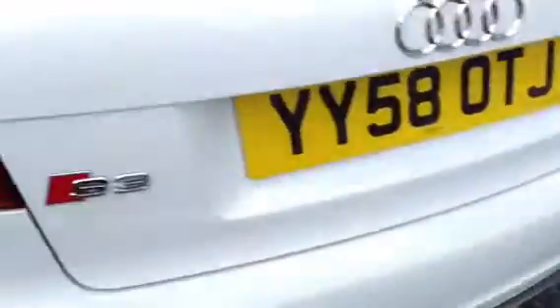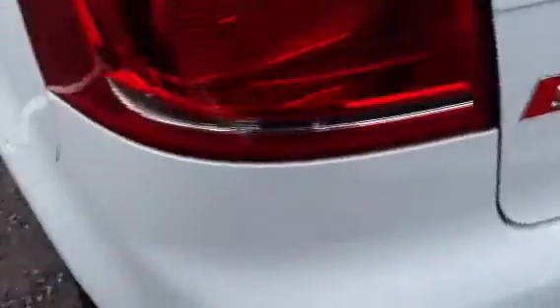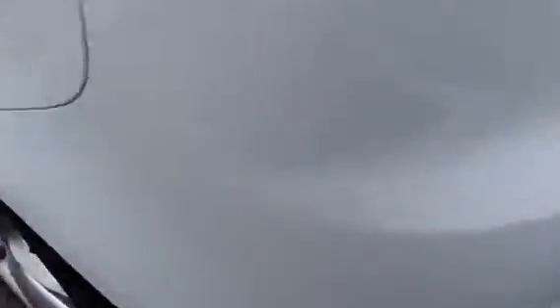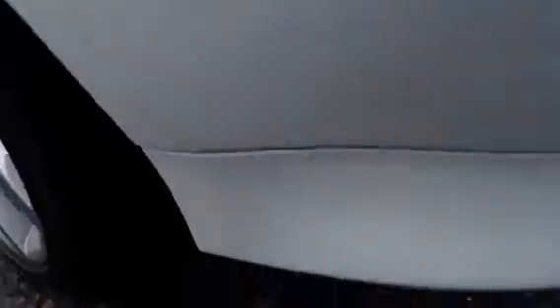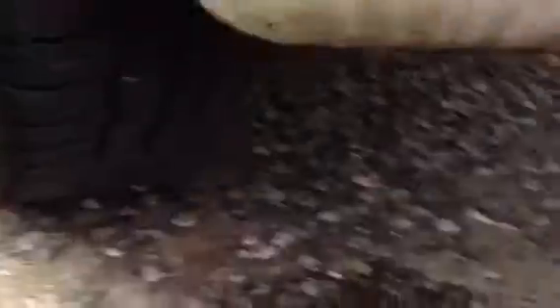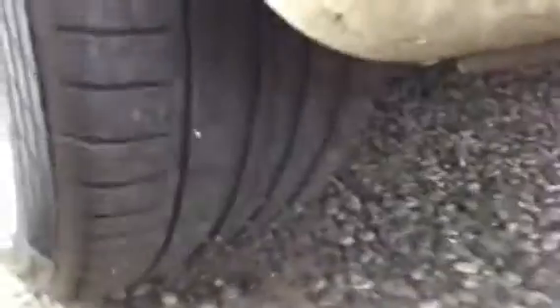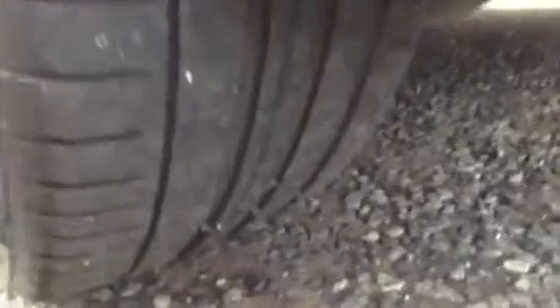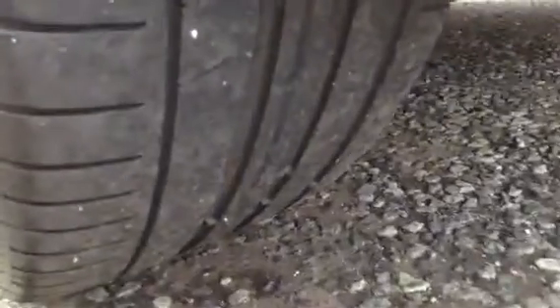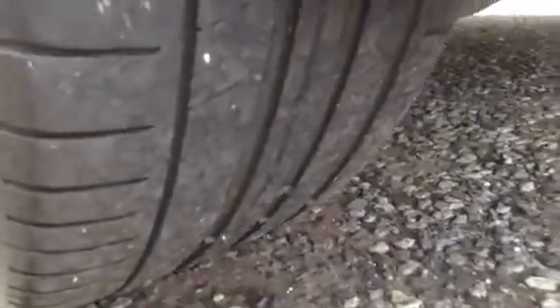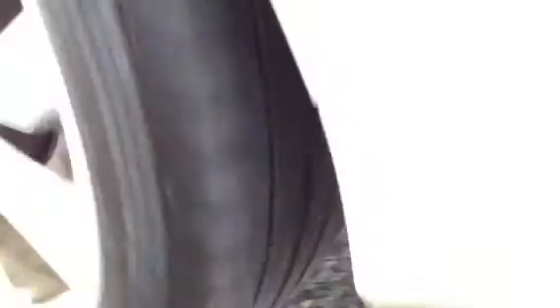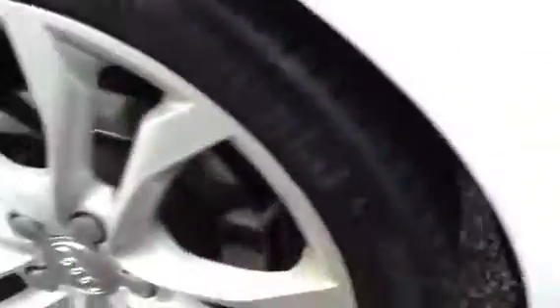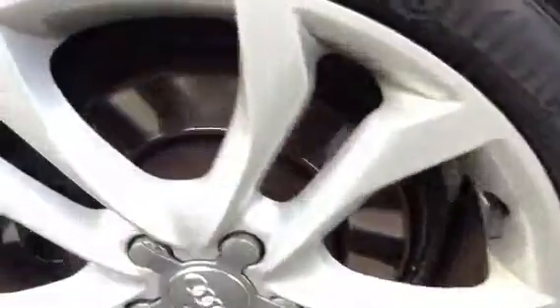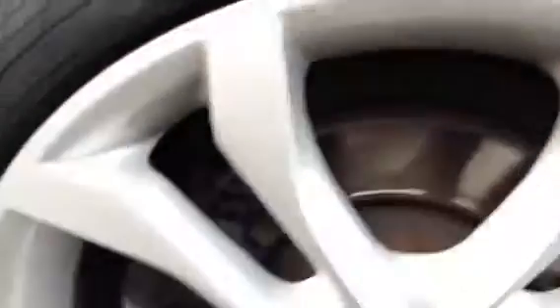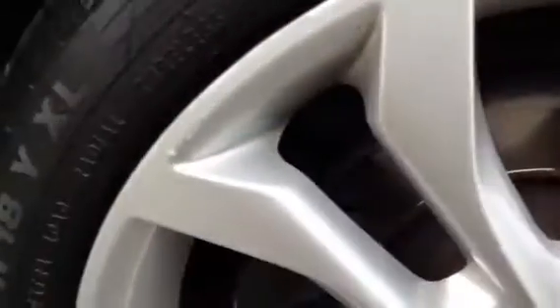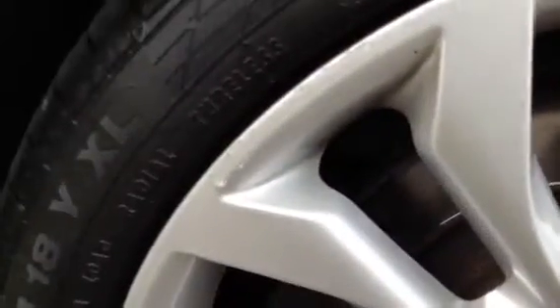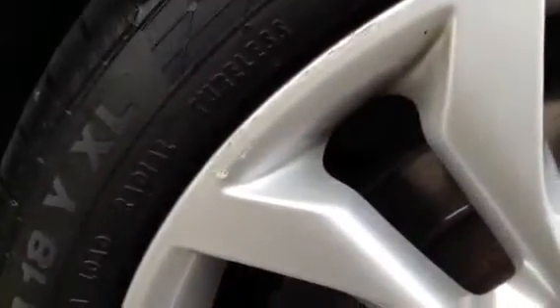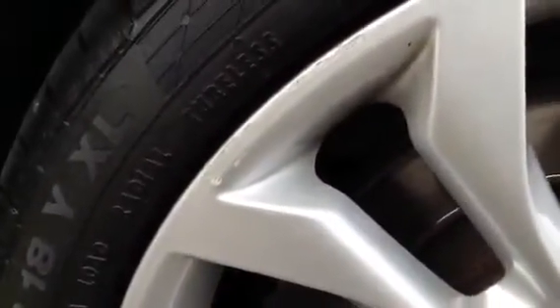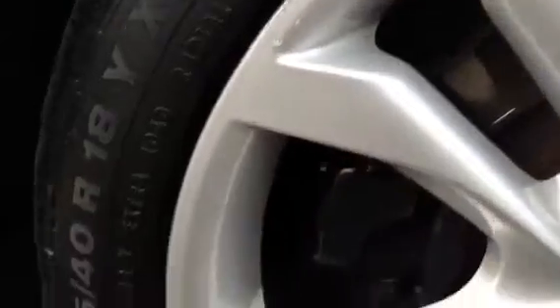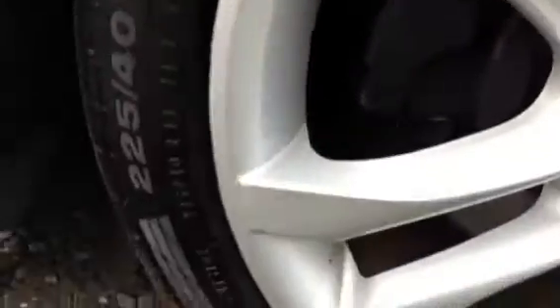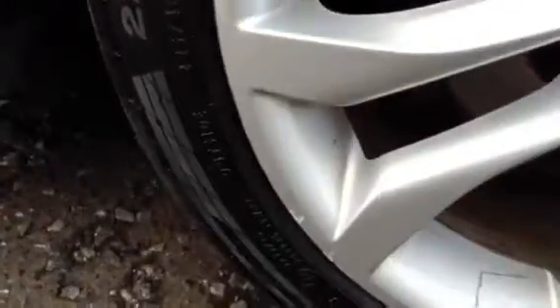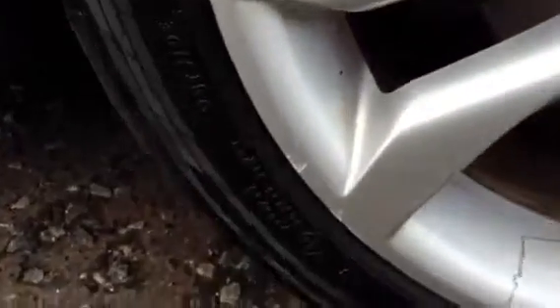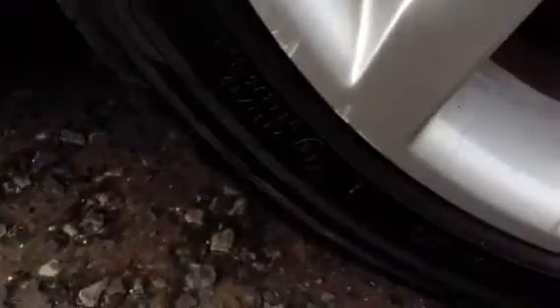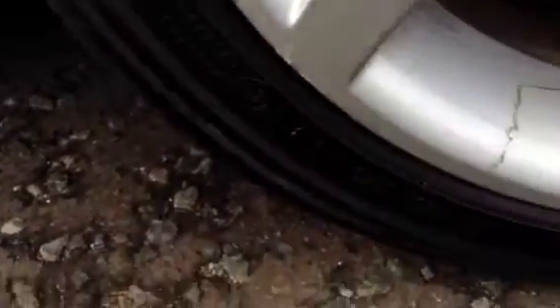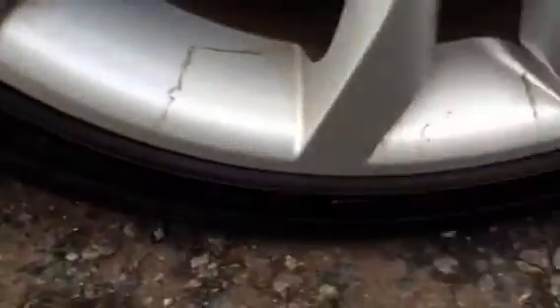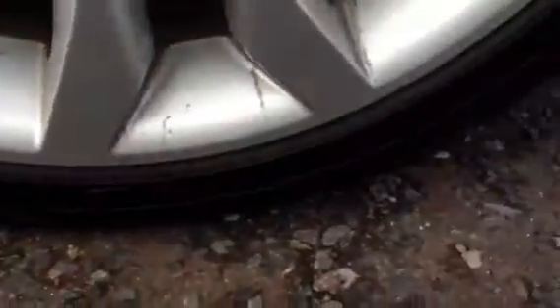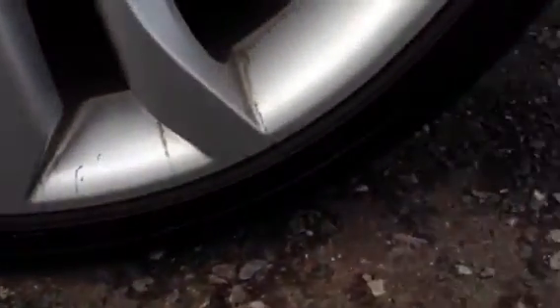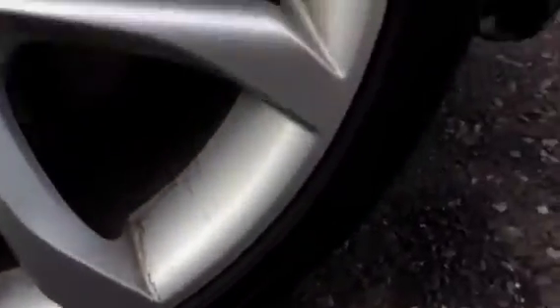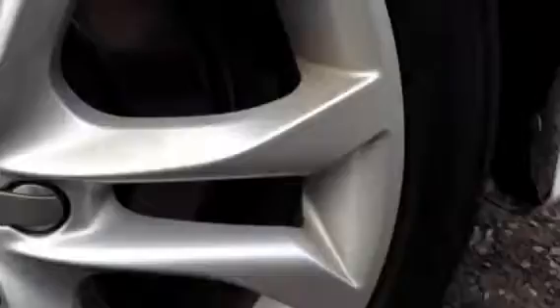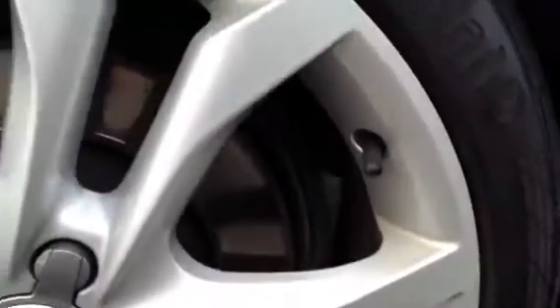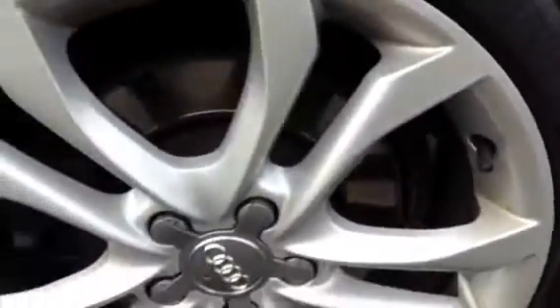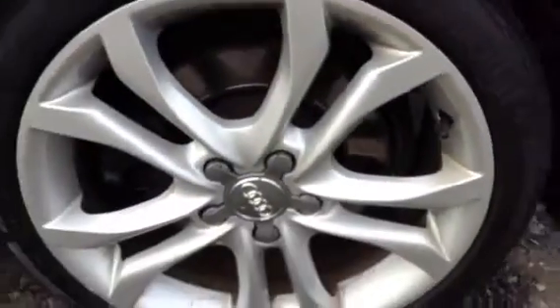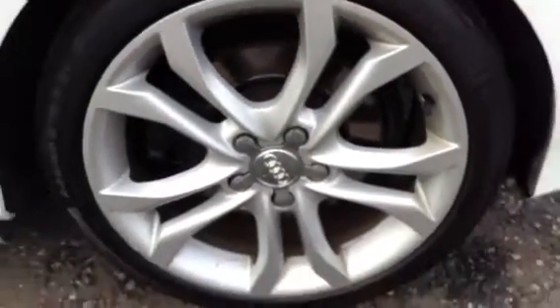Moving around to the nearside rear tyre, looking at around 3-4mm. The nearside rear alloy has some light kerbing around the outer edge and some light kerb marks — so a potential refurb, but not bad condition for the vehicle's age really.